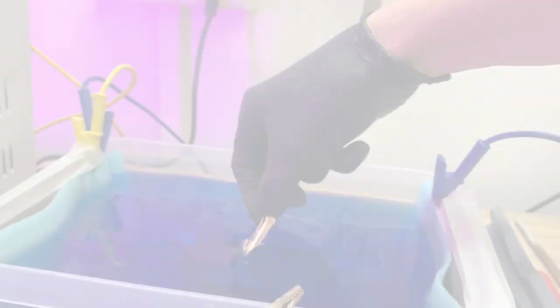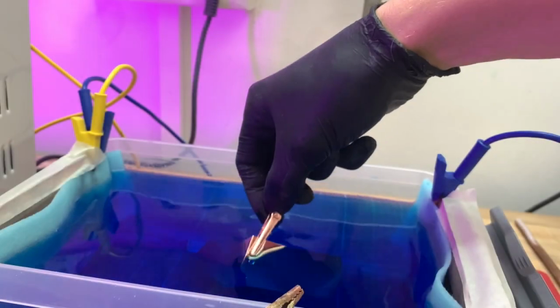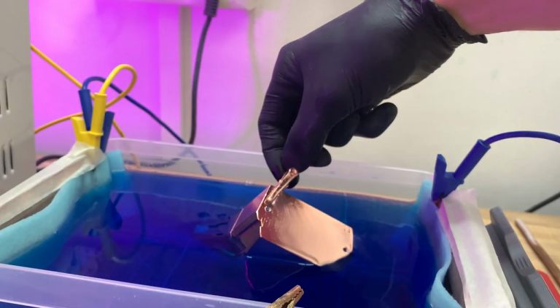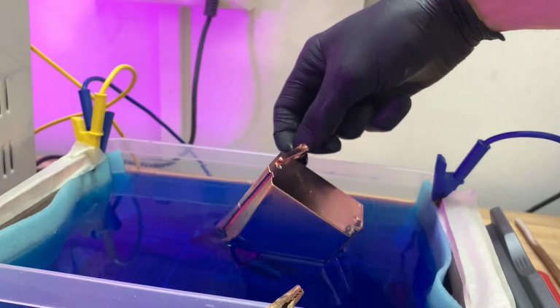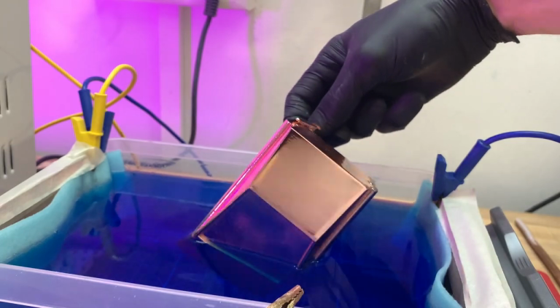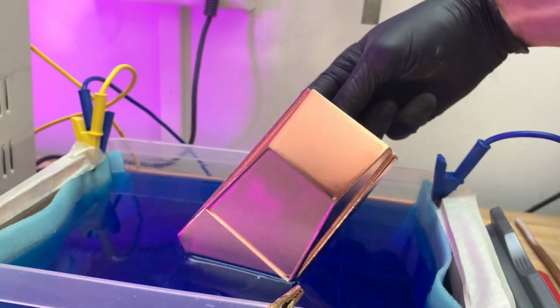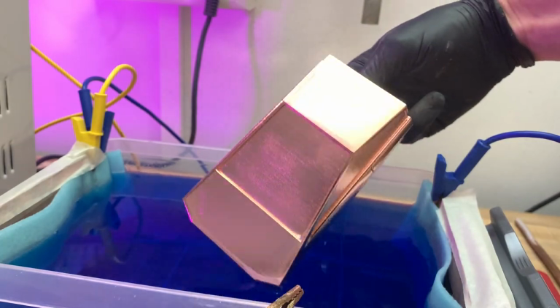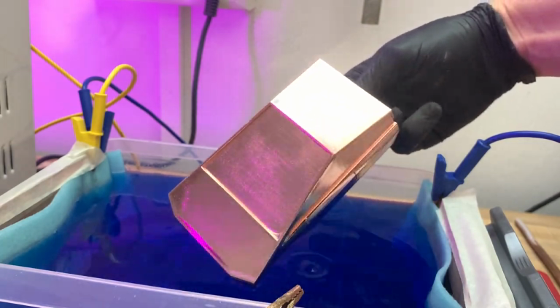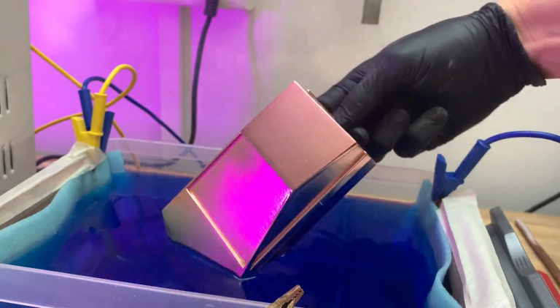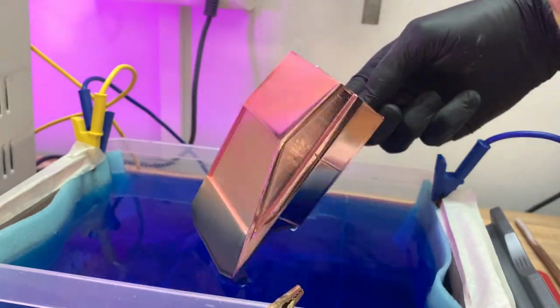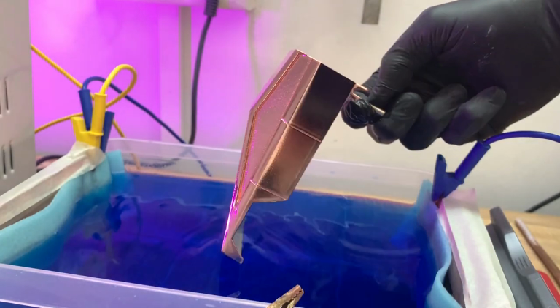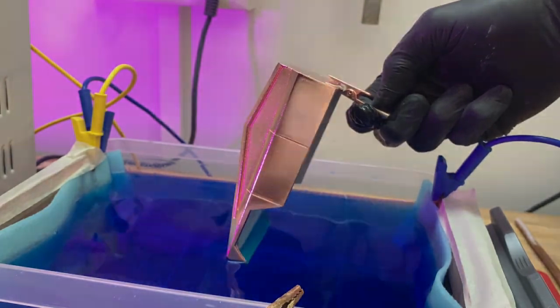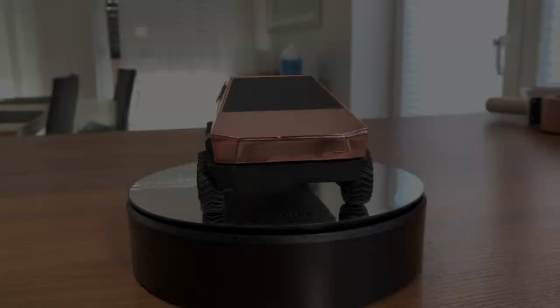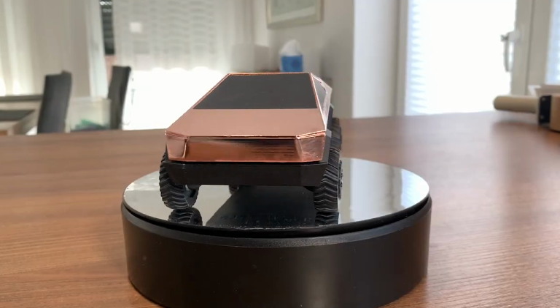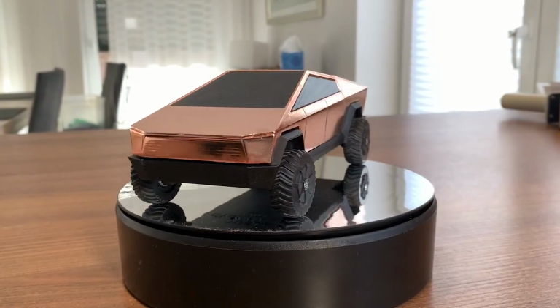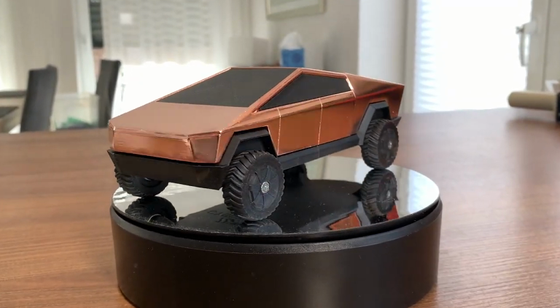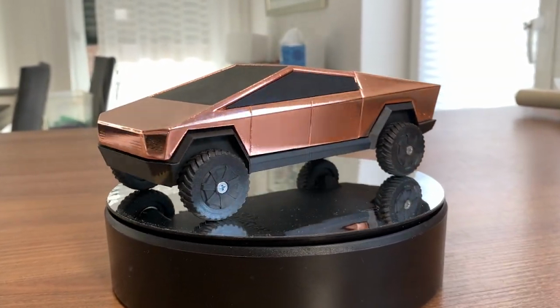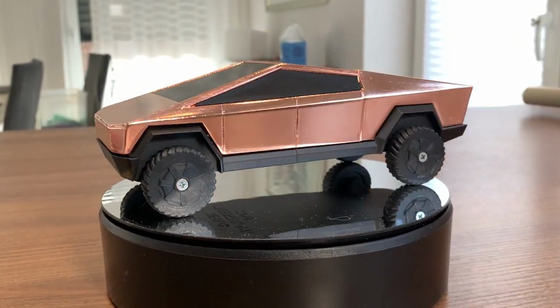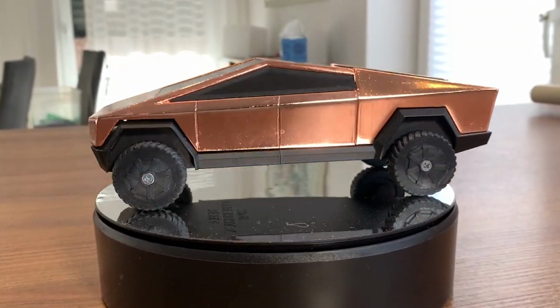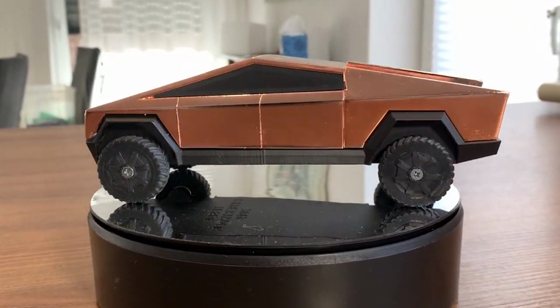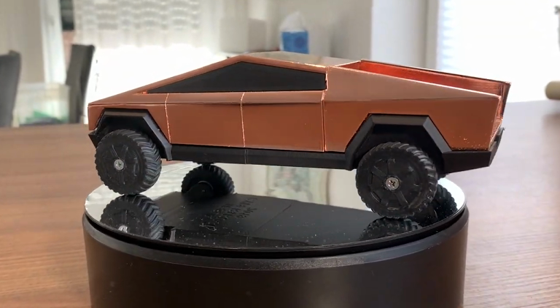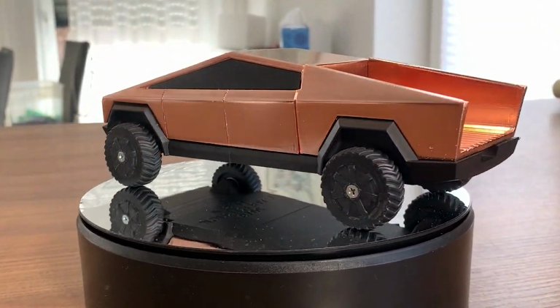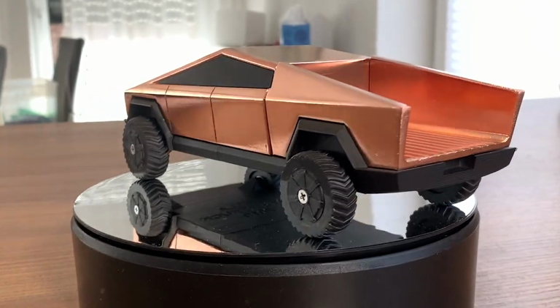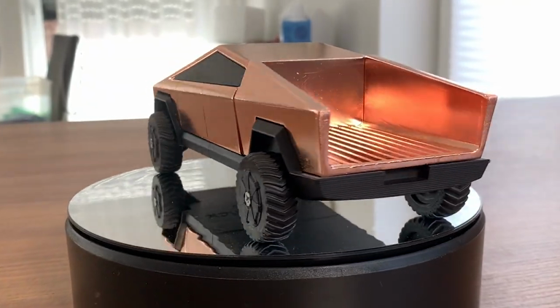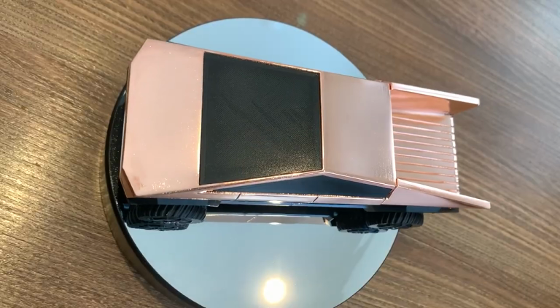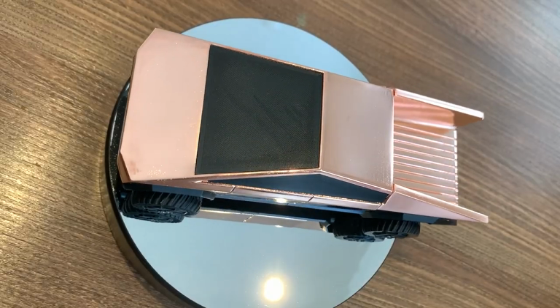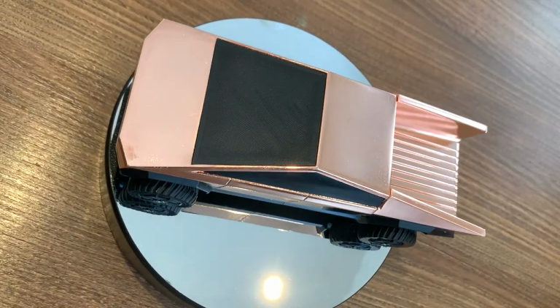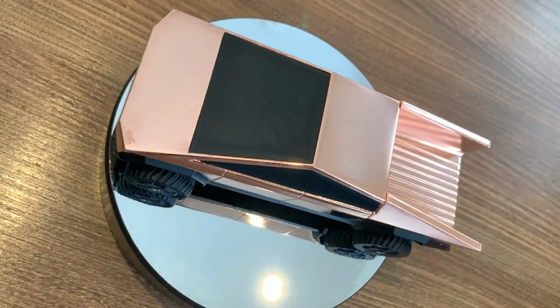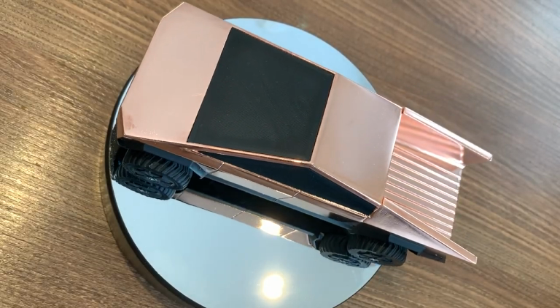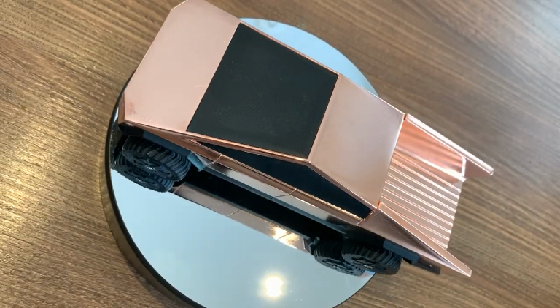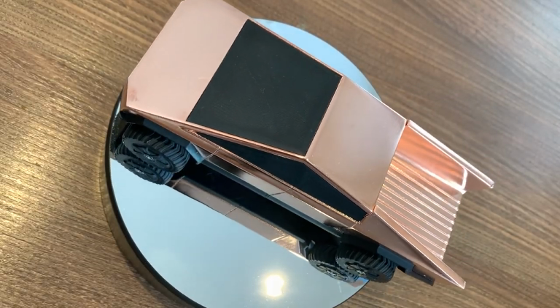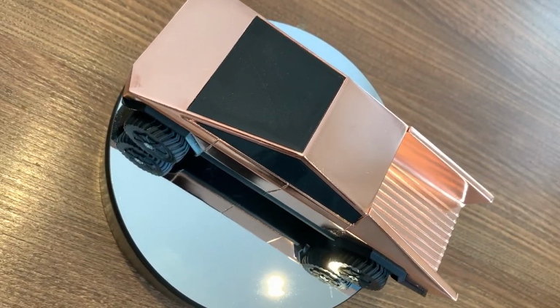When everything shines like copper, you can inspect the result. If everything looks good — congratulations! Now the second part begins.